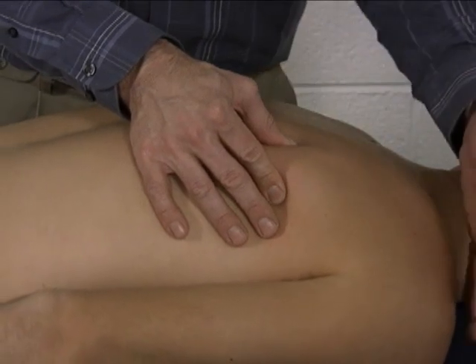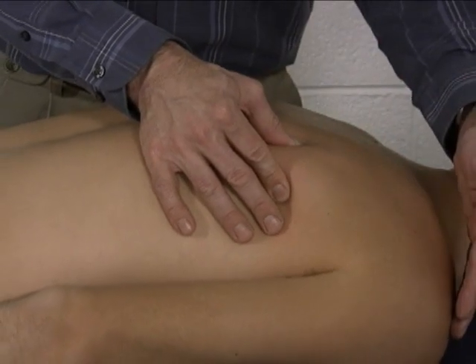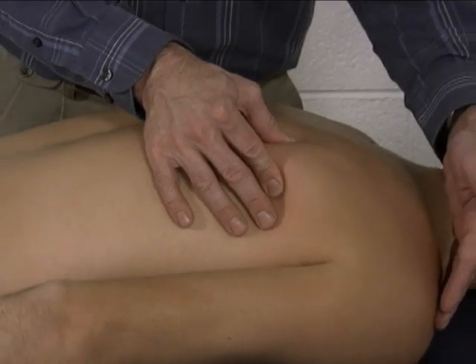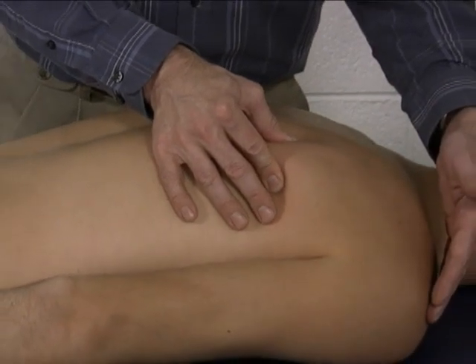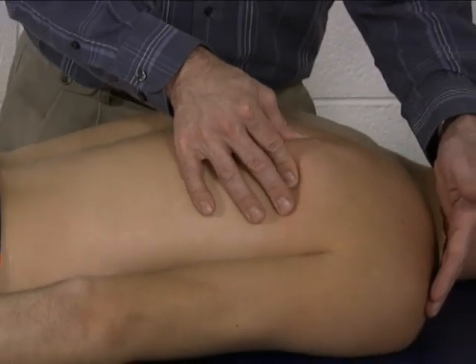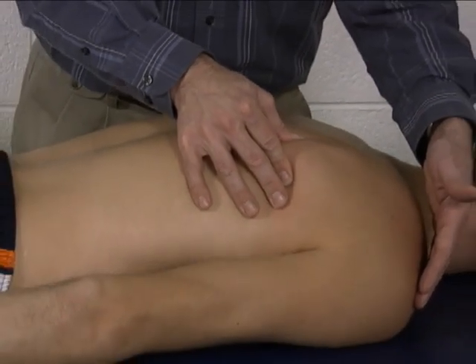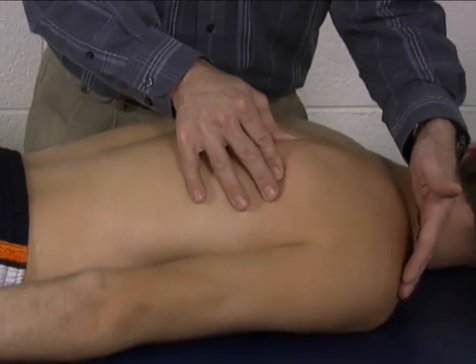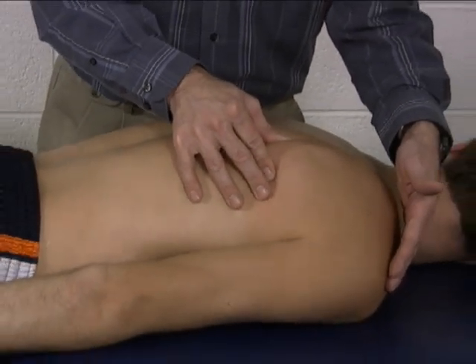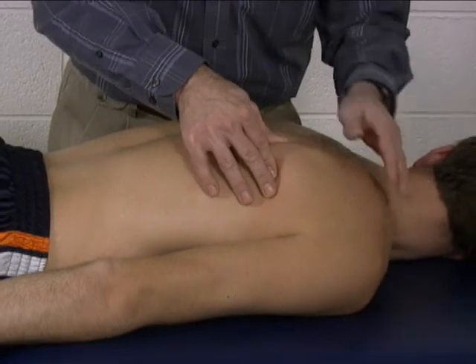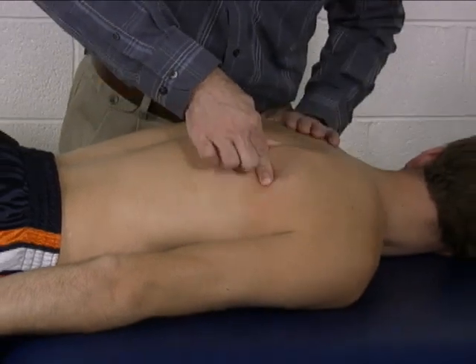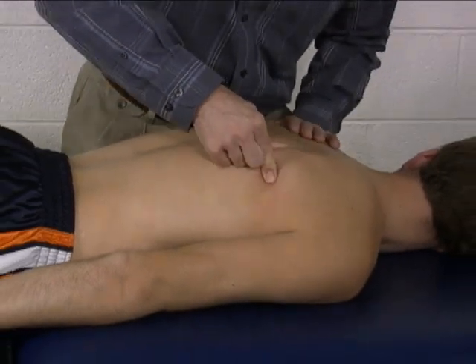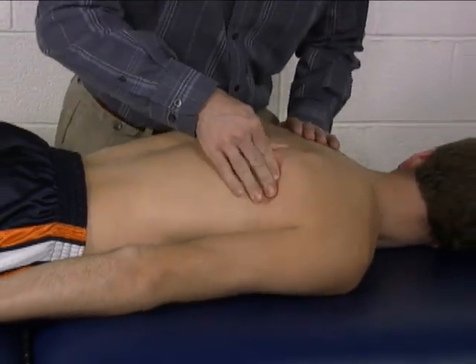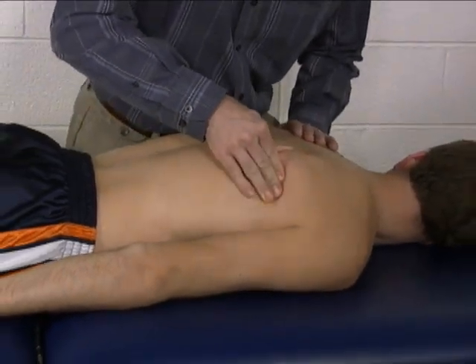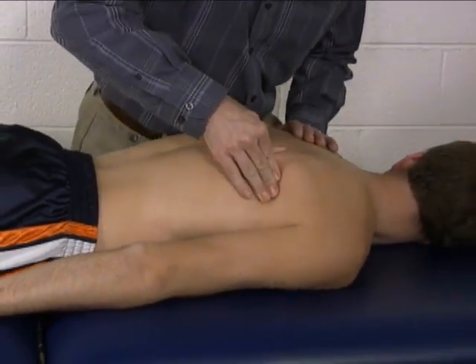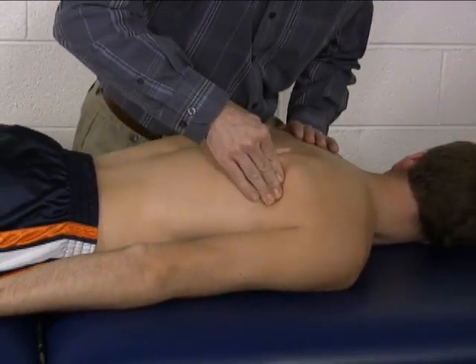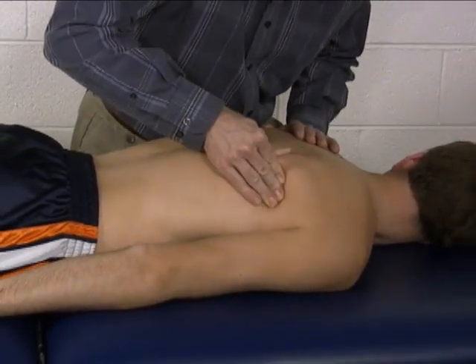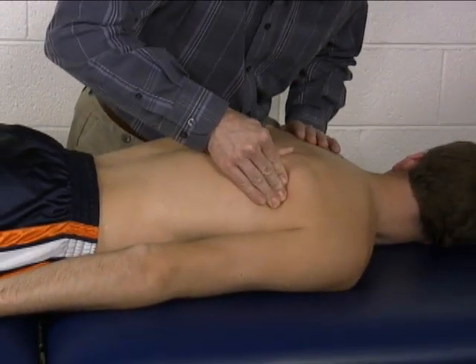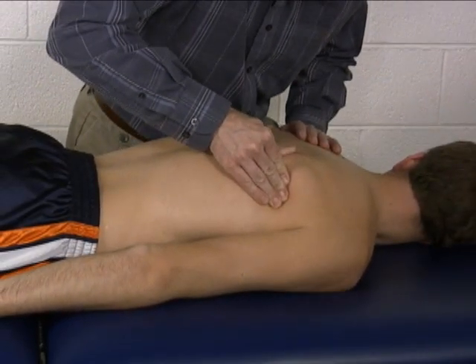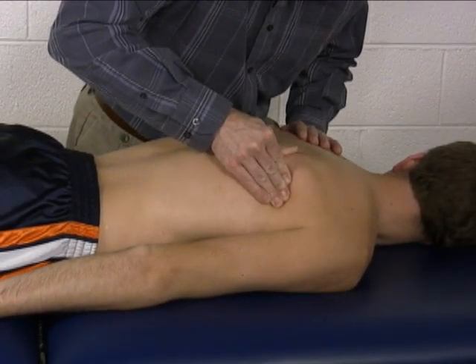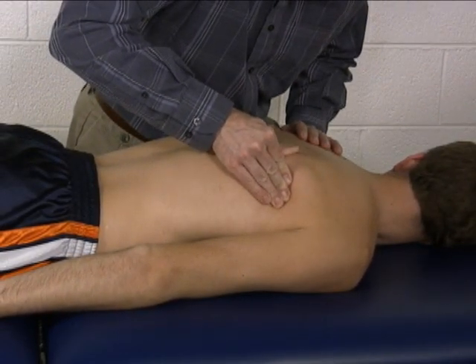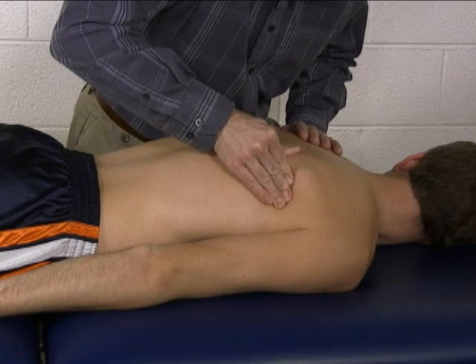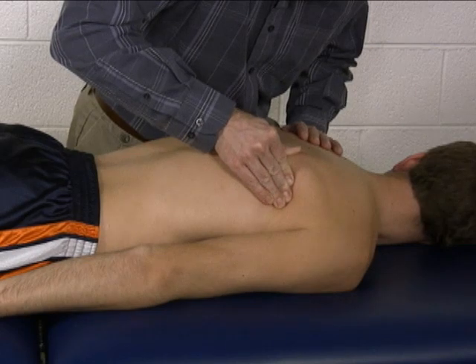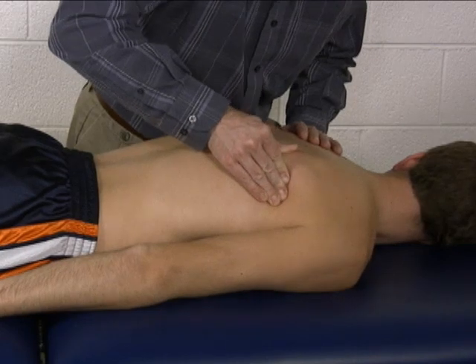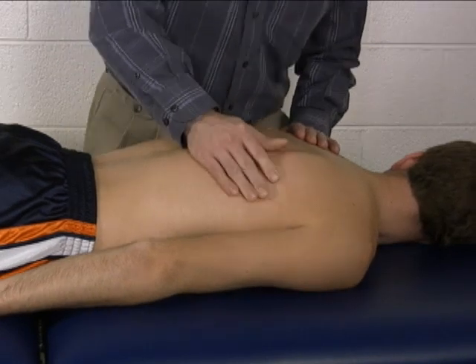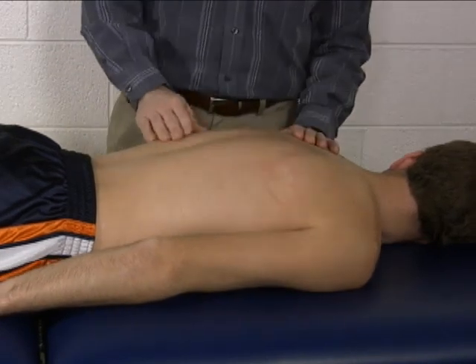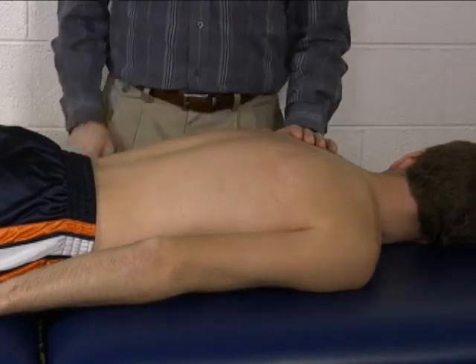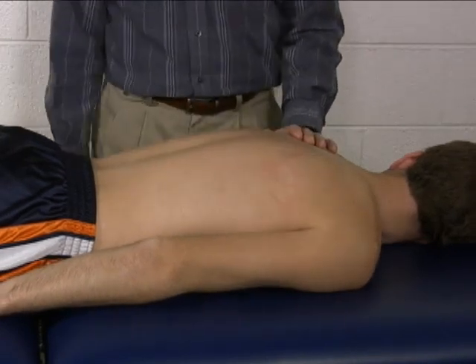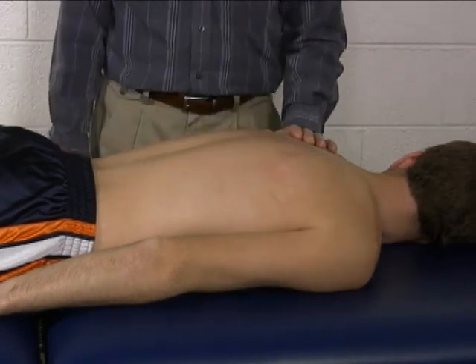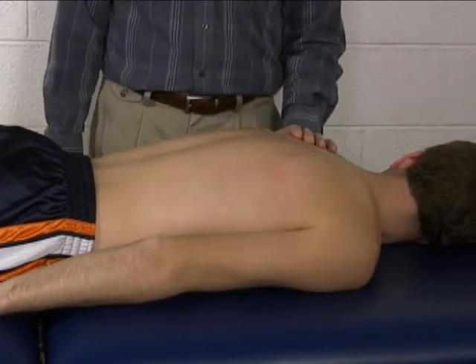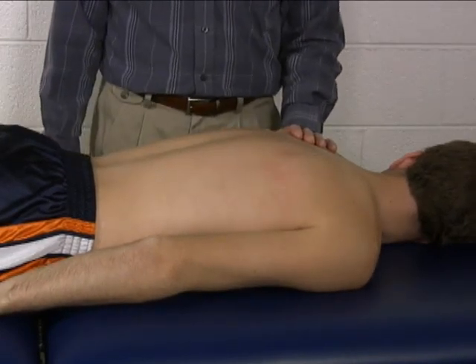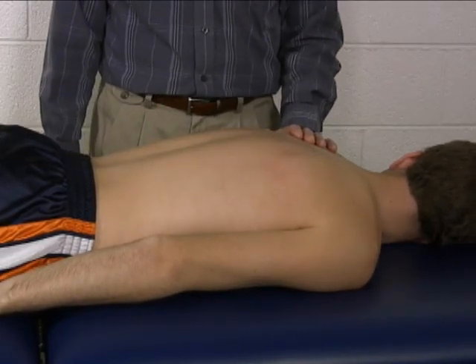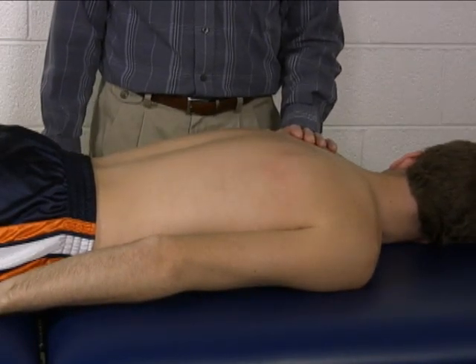Go ahead and reach down for your toes, as far as you can, reach way on down. Then apply your resistance upwards, superior, and that is the group manual muscle test for shoulder girdle depression.